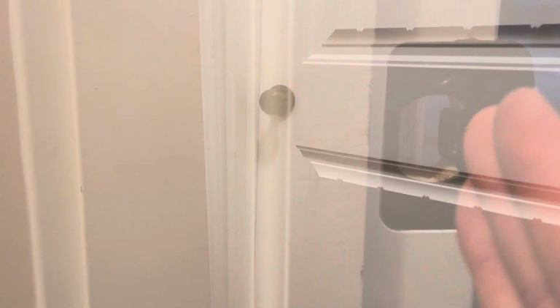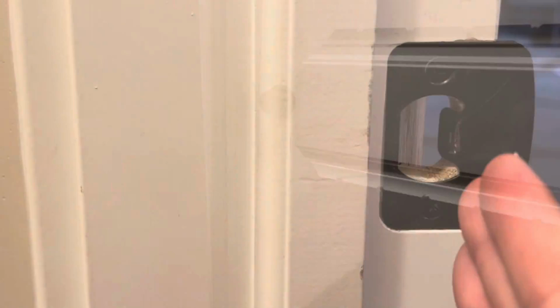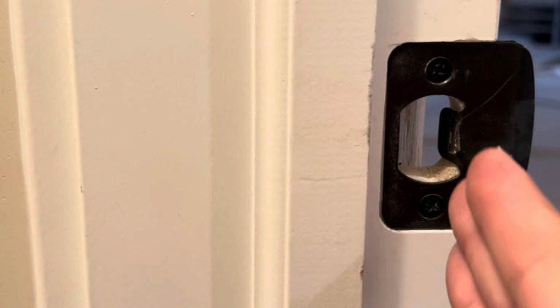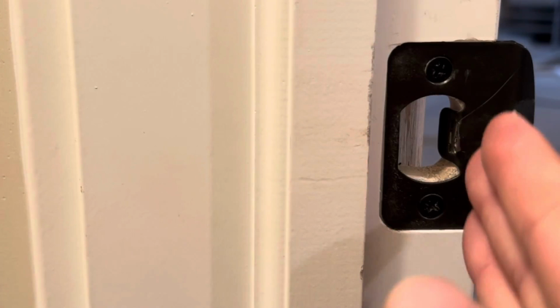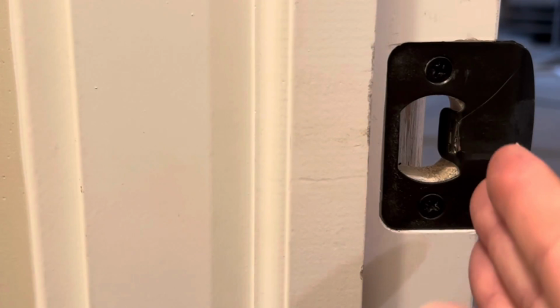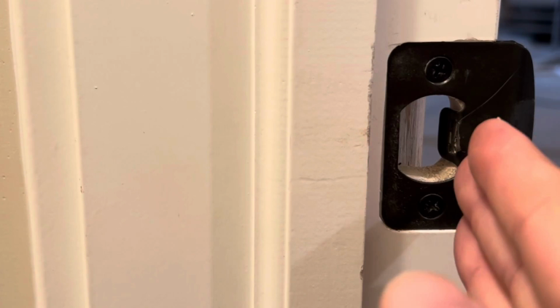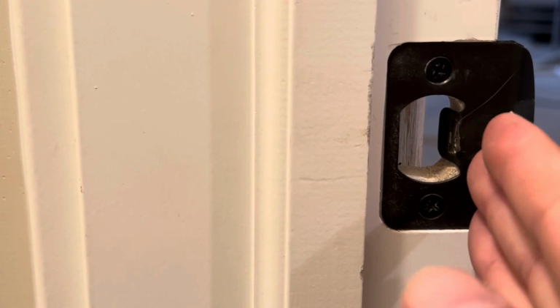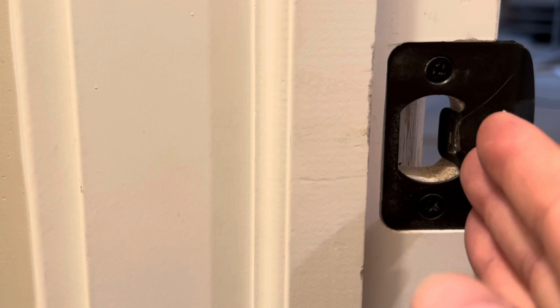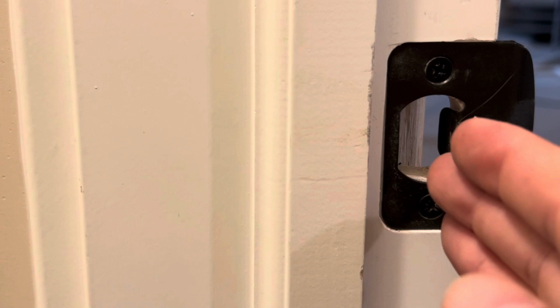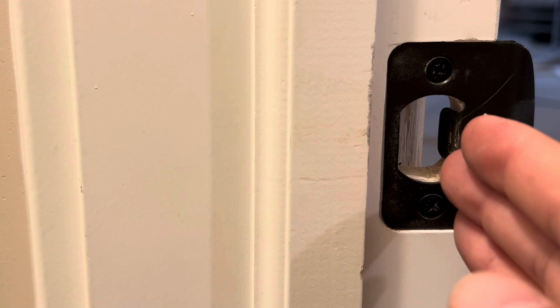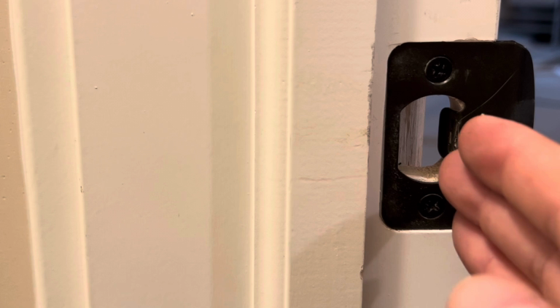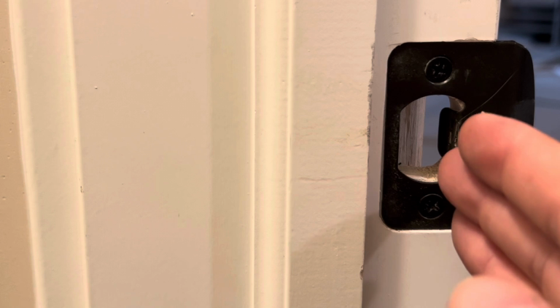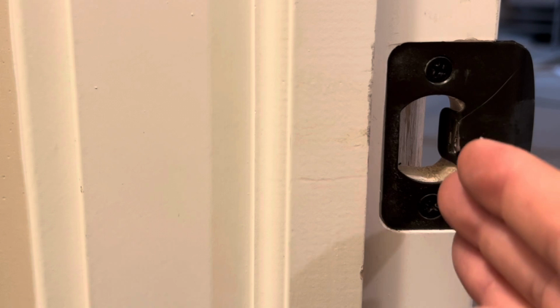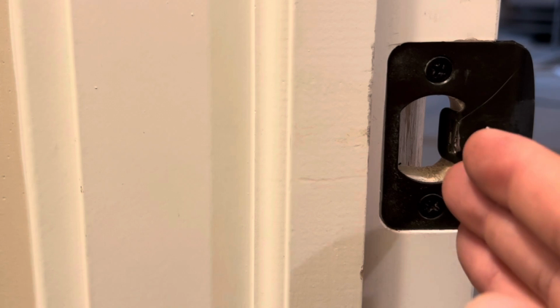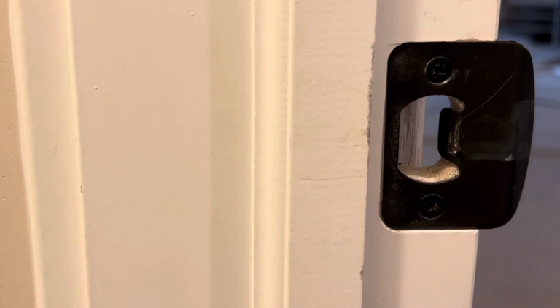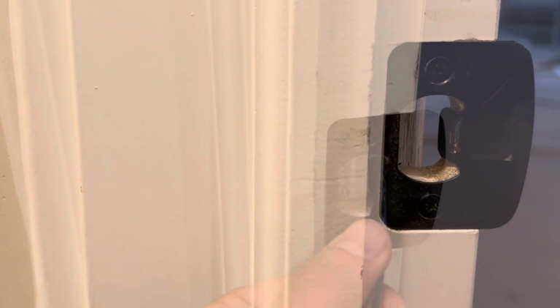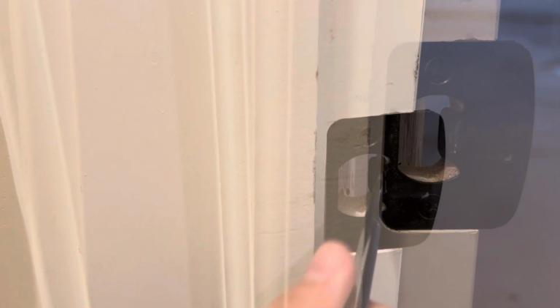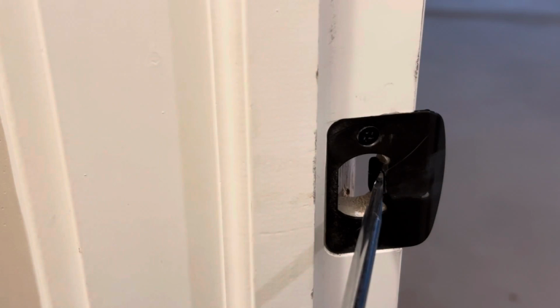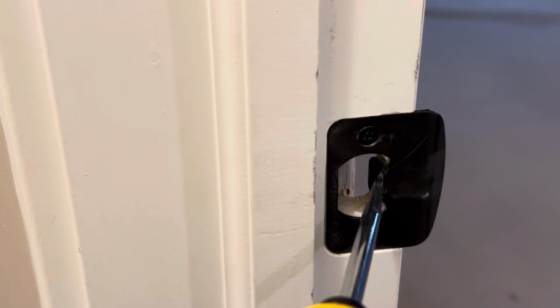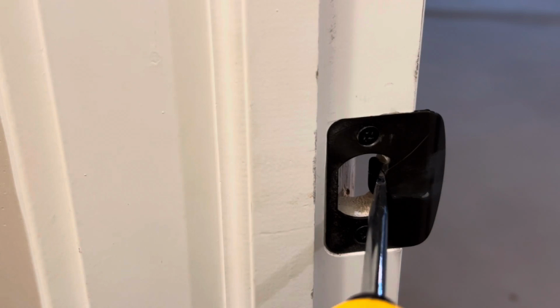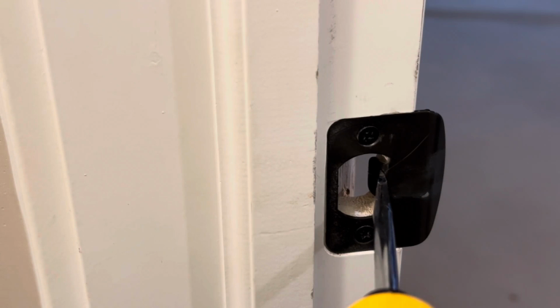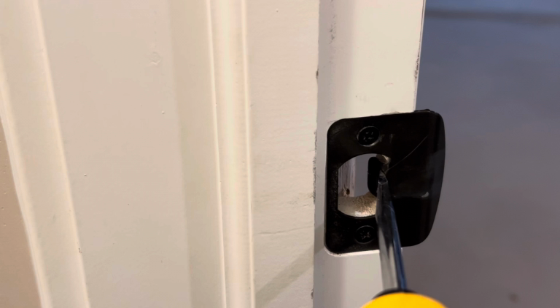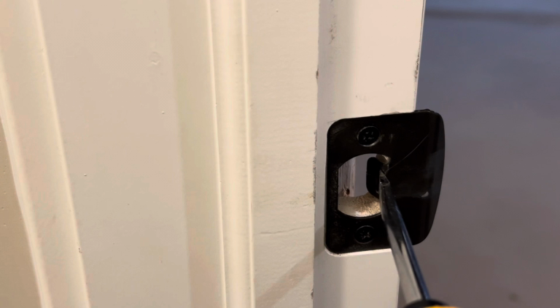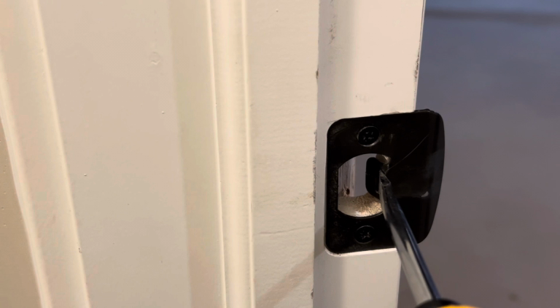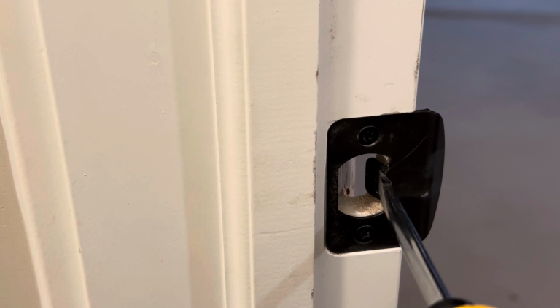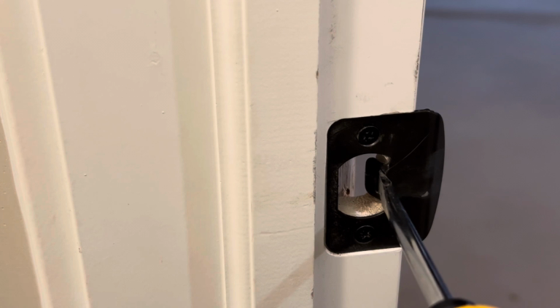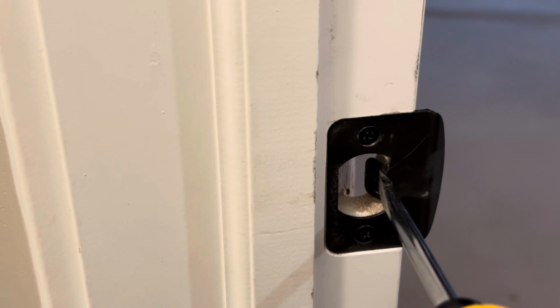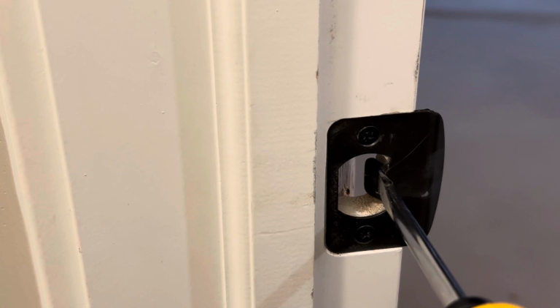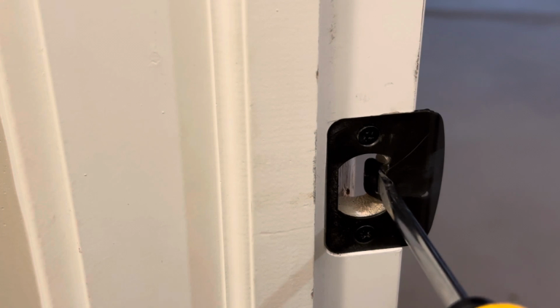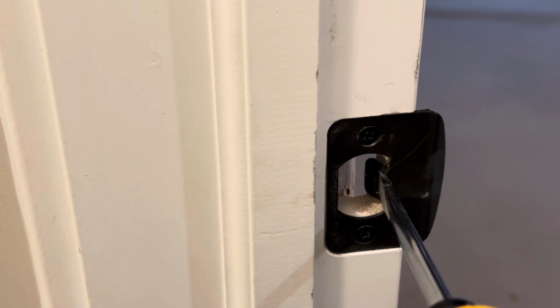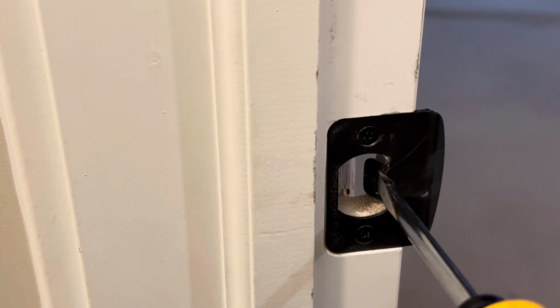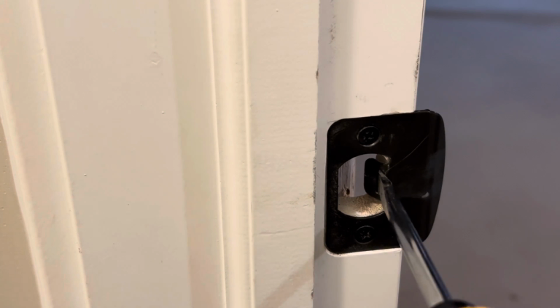I would be cautious to not bend the tongue back further than 45 degrees or so to ensure the door latches properly. After final adjustments, ensure the door has a good latch and the rattle is gone.